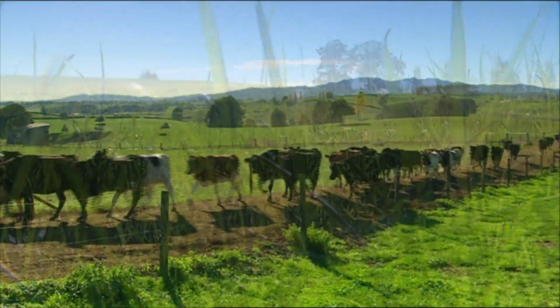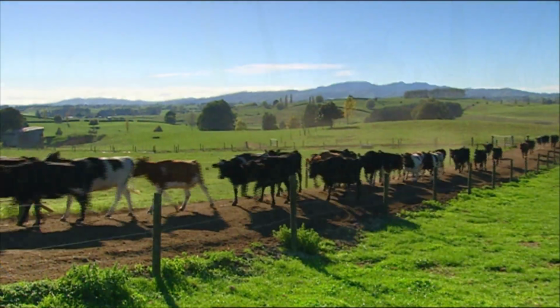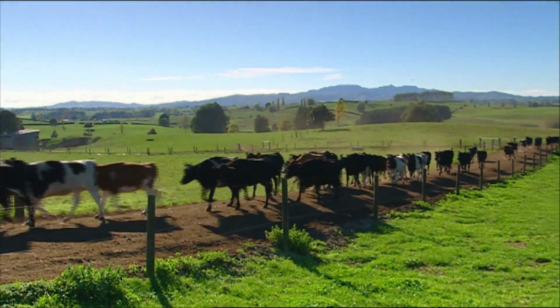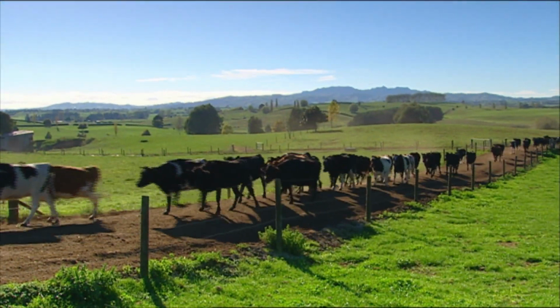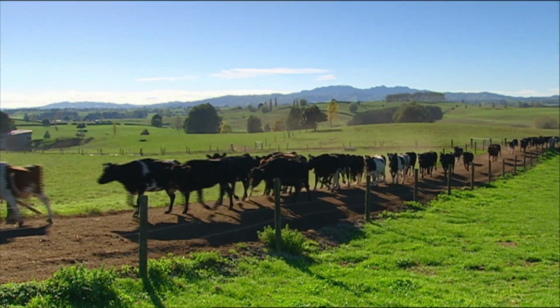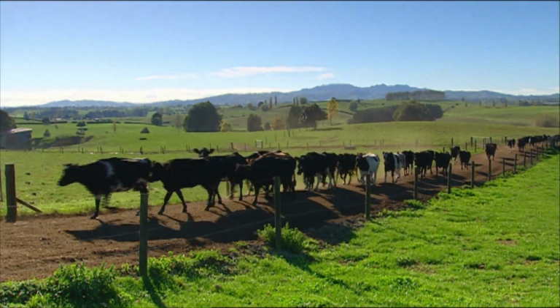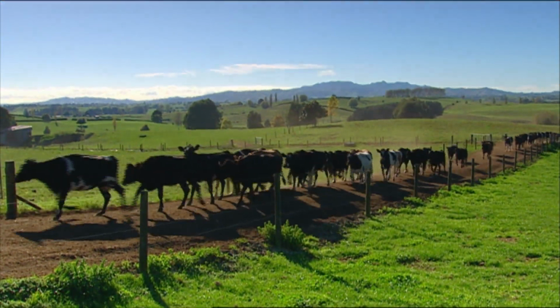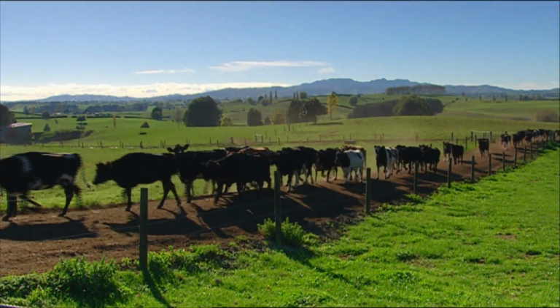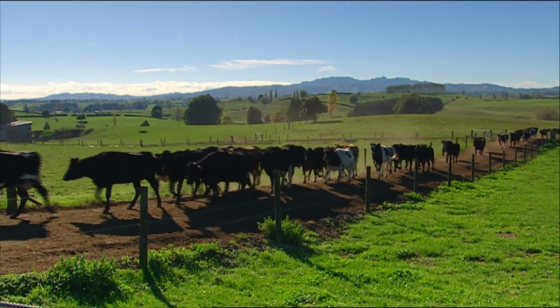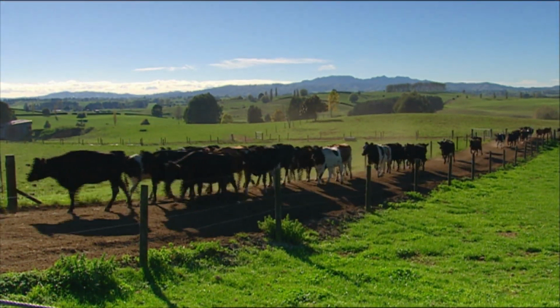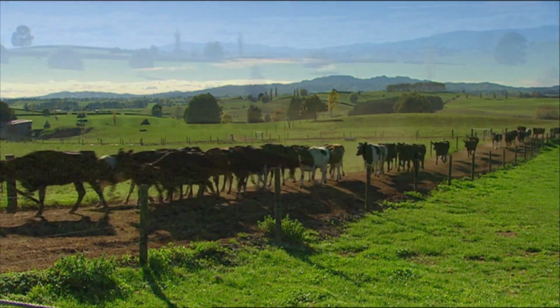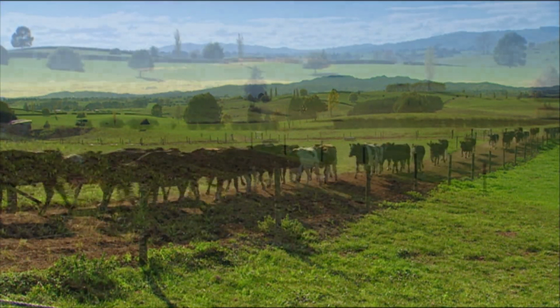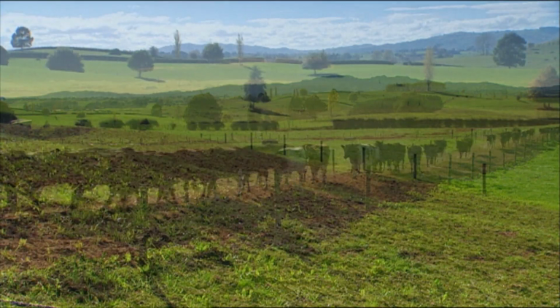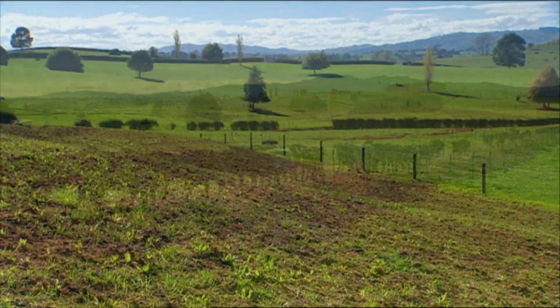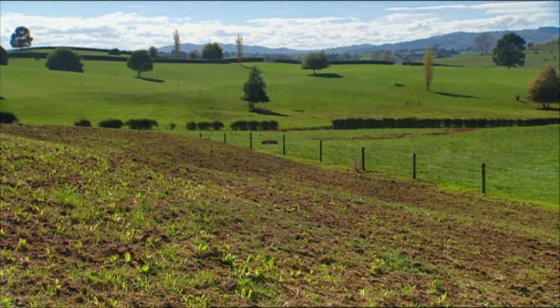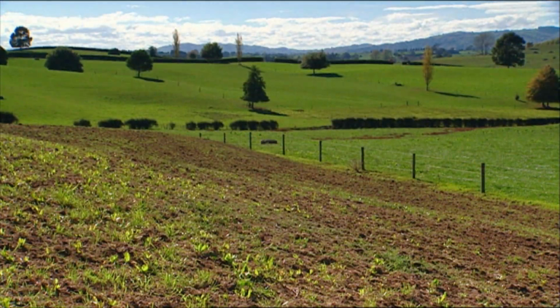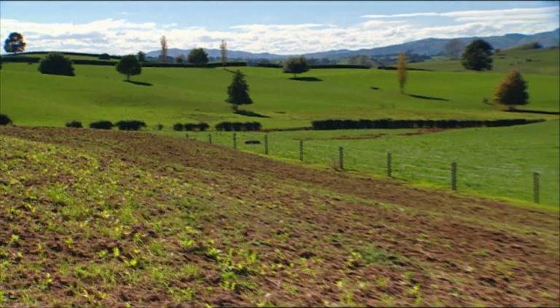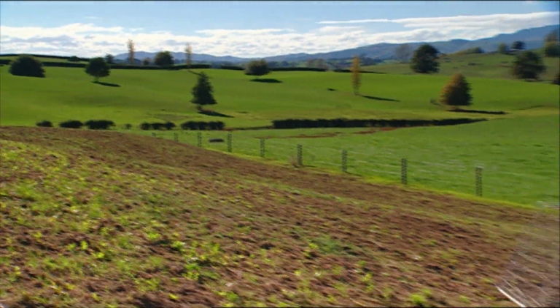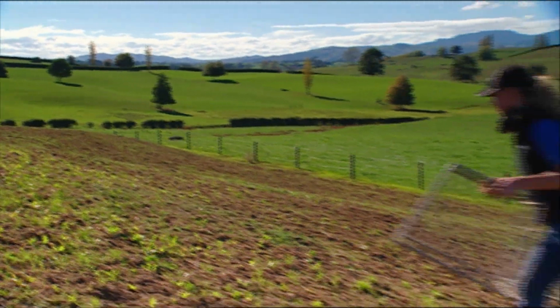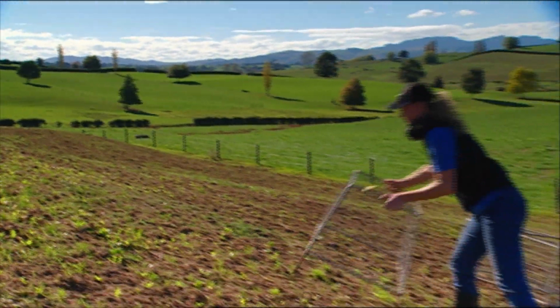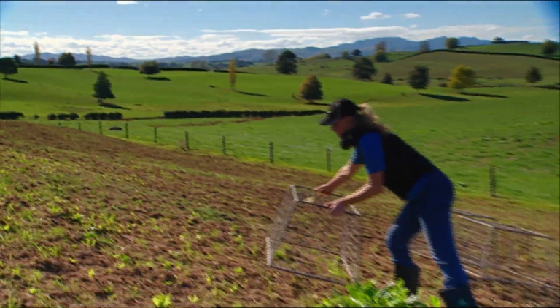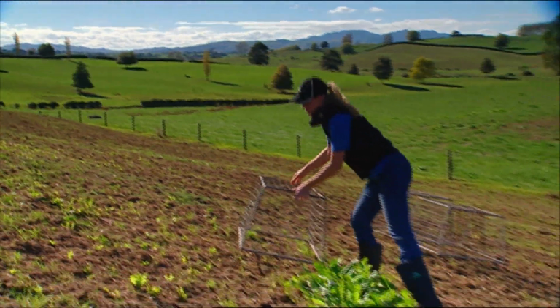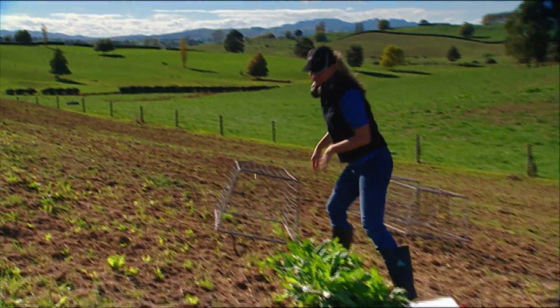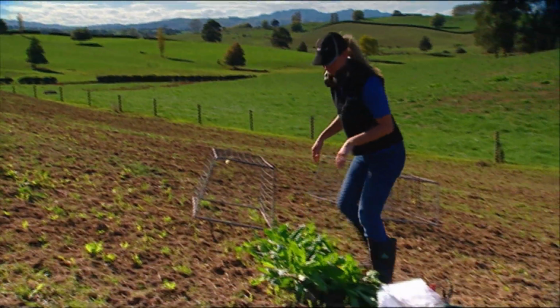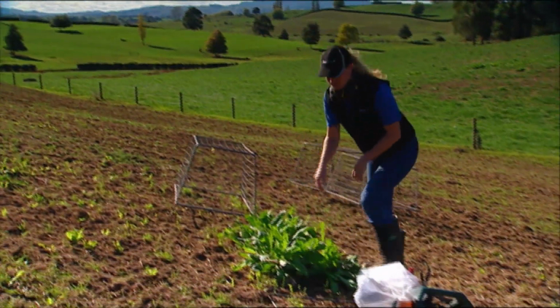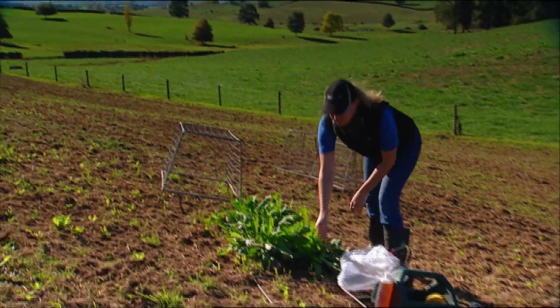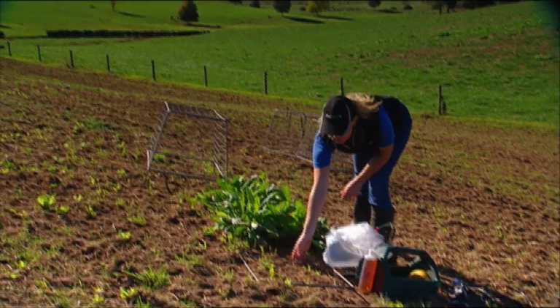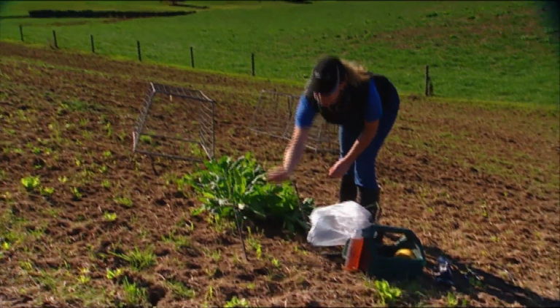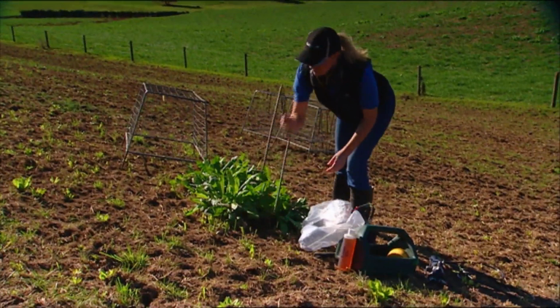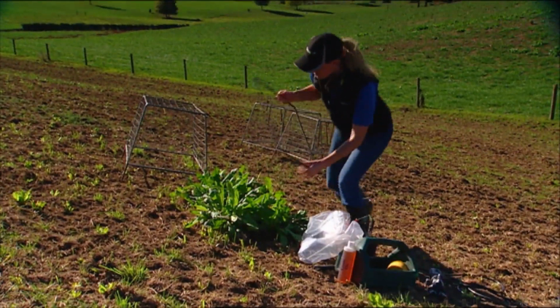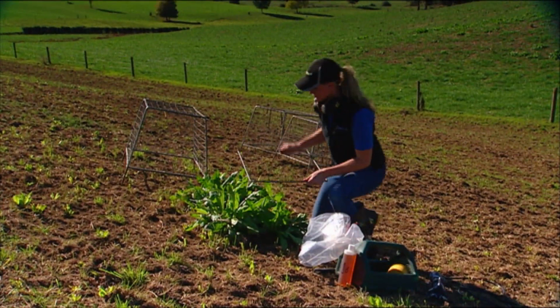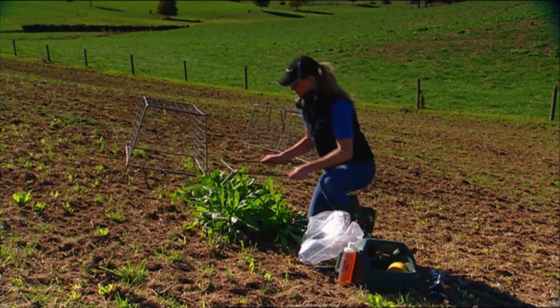So far we've set out to collect pasture growth information from the four different stages of the pastures that are on this farm through the programmed approach to re-grassing.